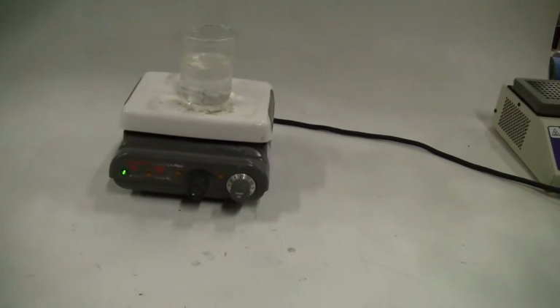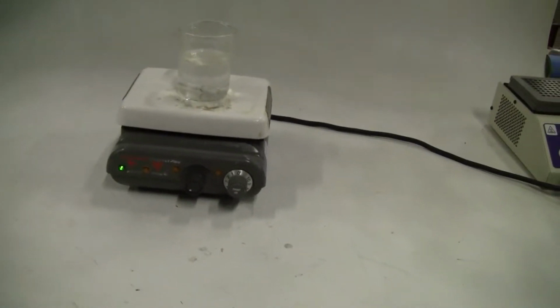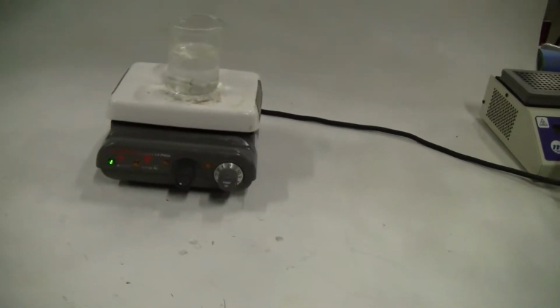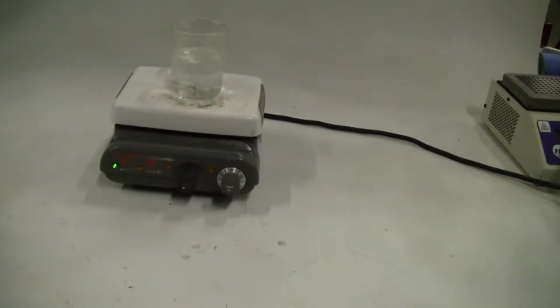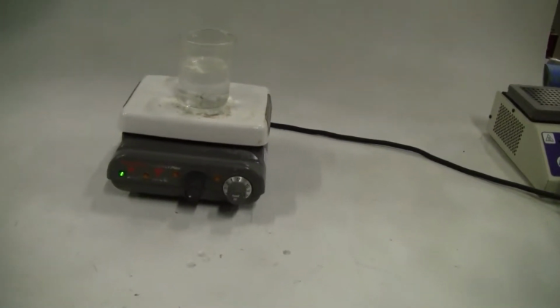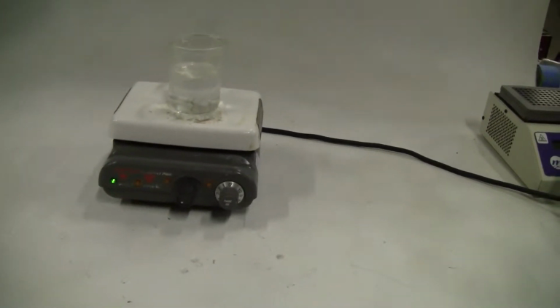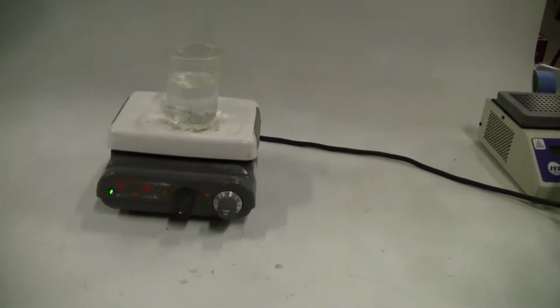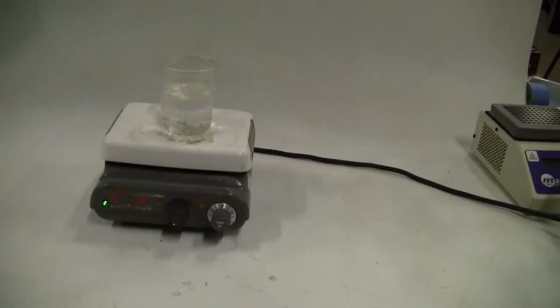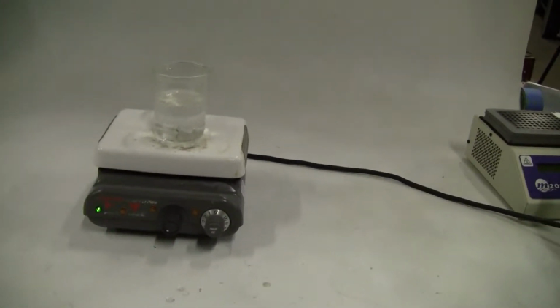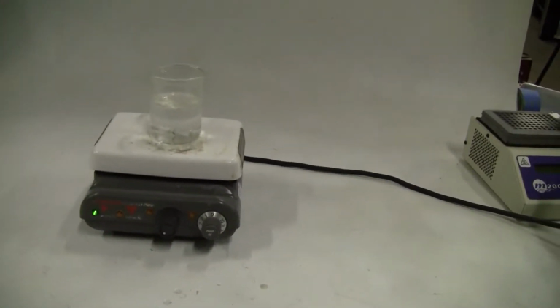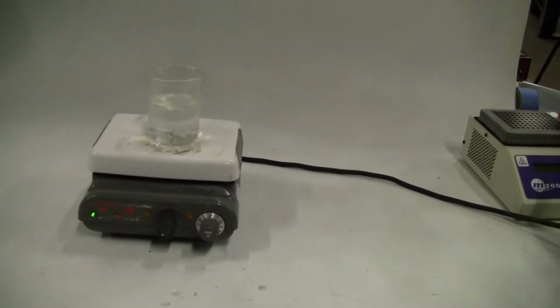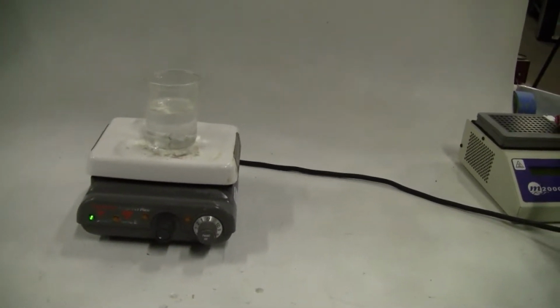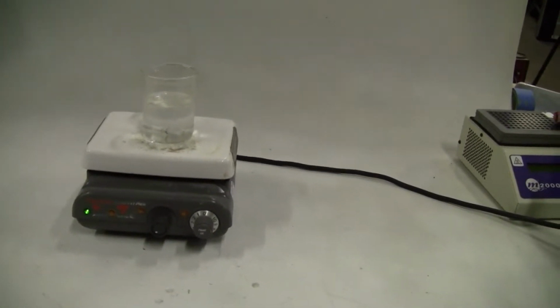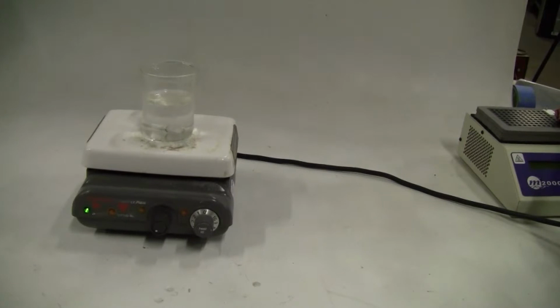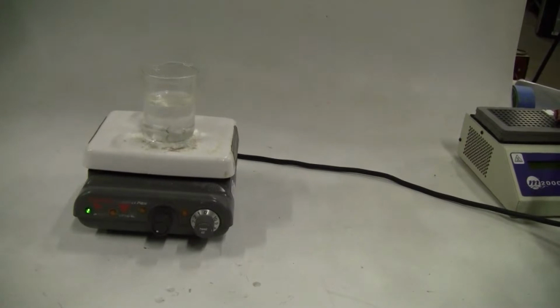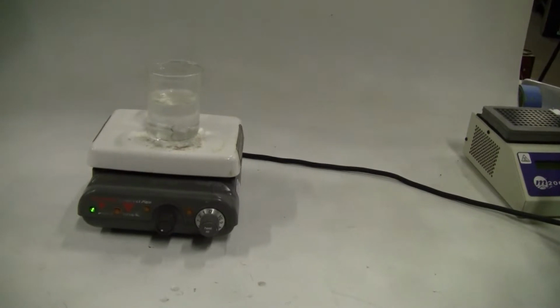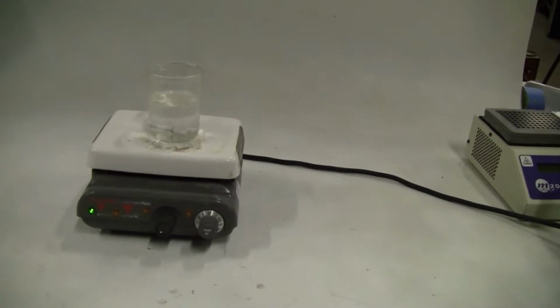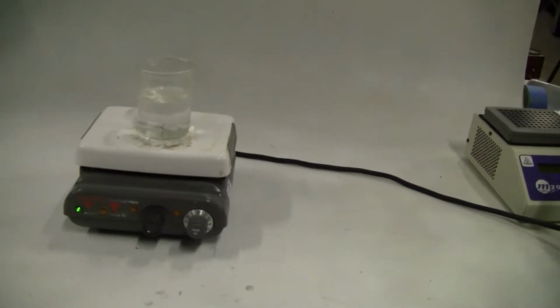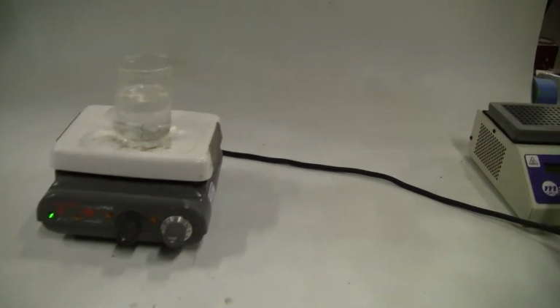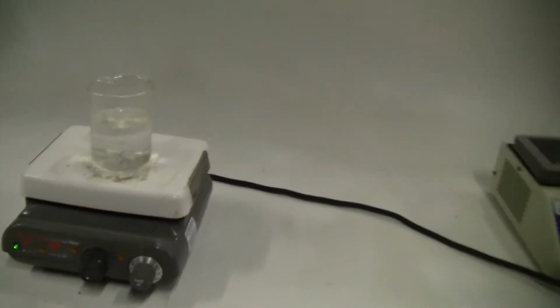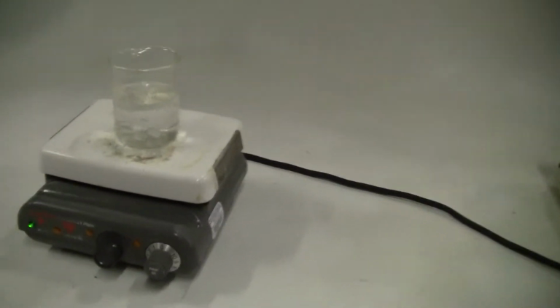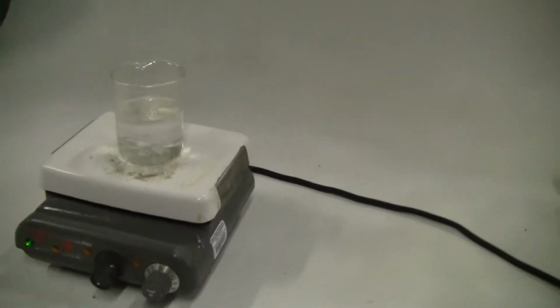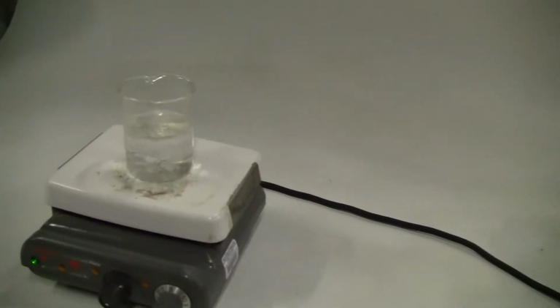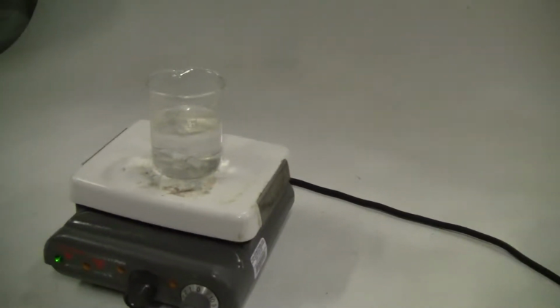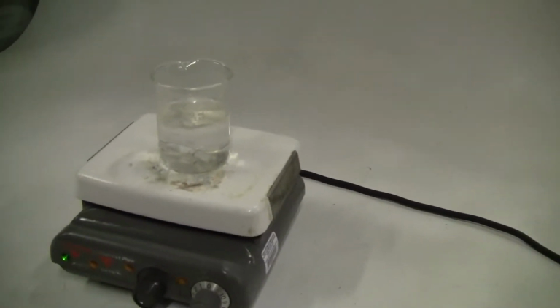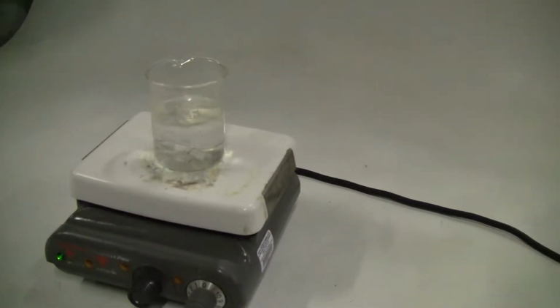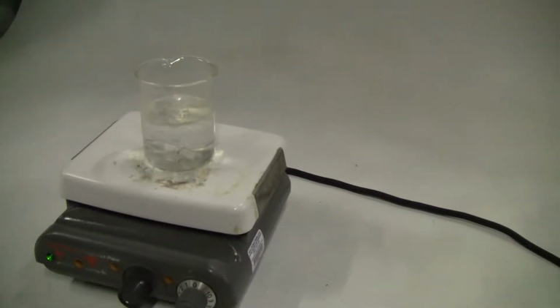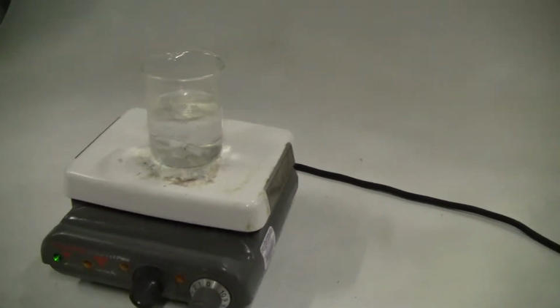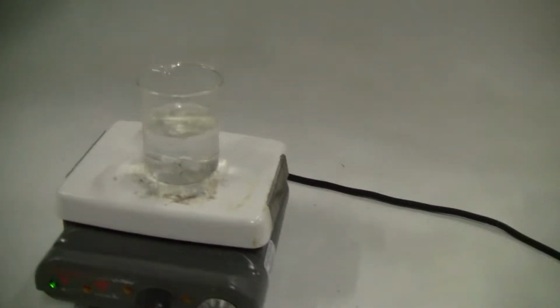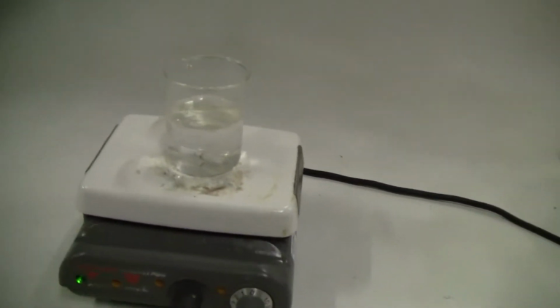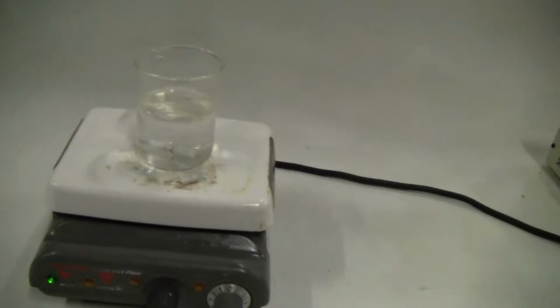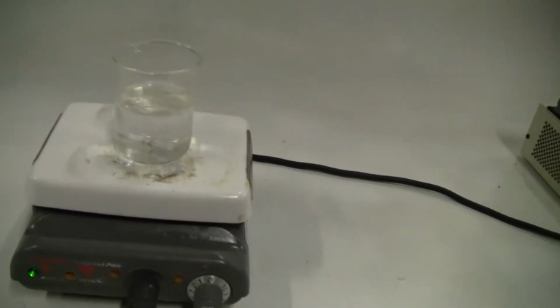Hi, this is Jim from Hitech Trader. Today we're looking at a Corning hot plate stirrer, model PC420. It has a ceramic top of six by seven and a half inches.